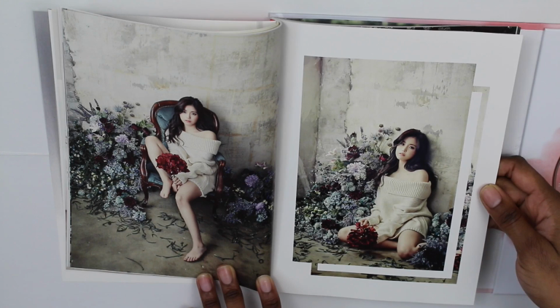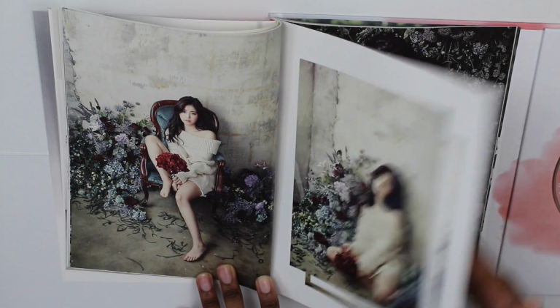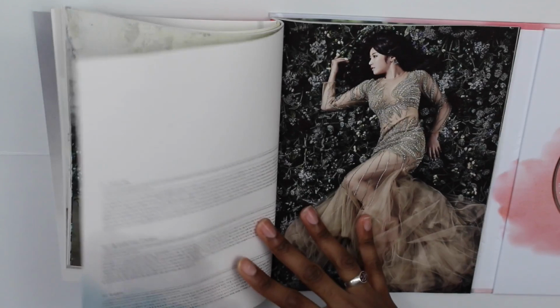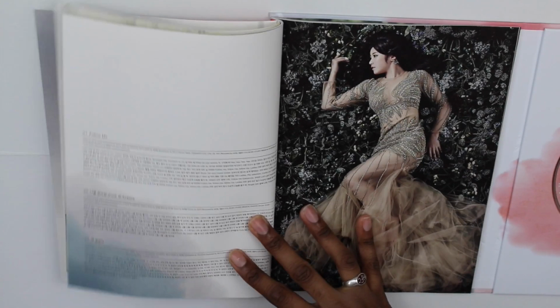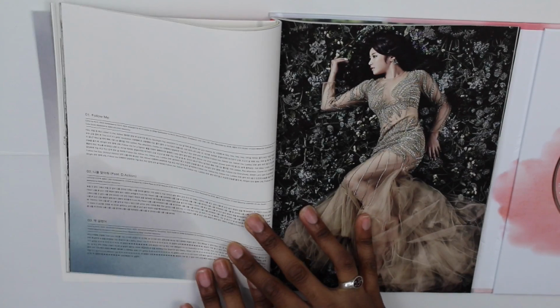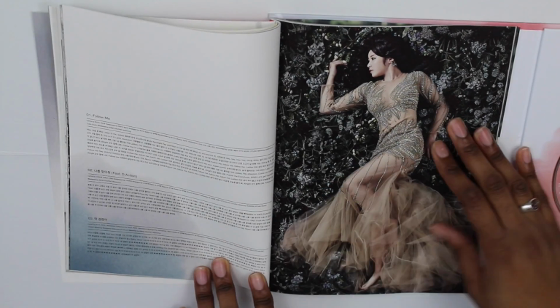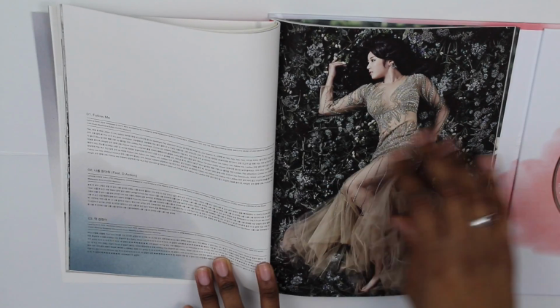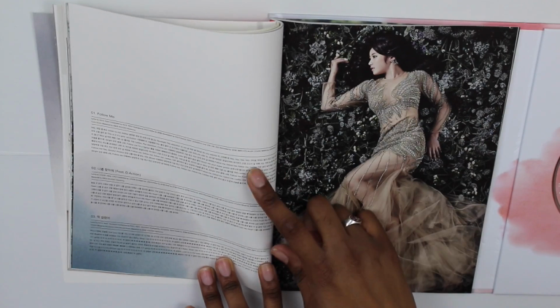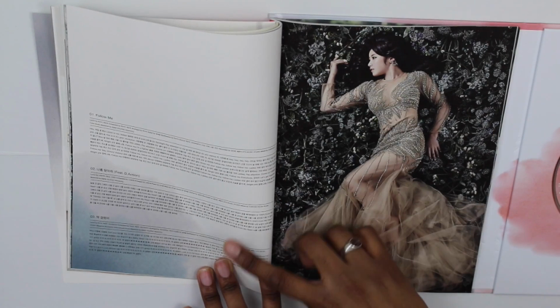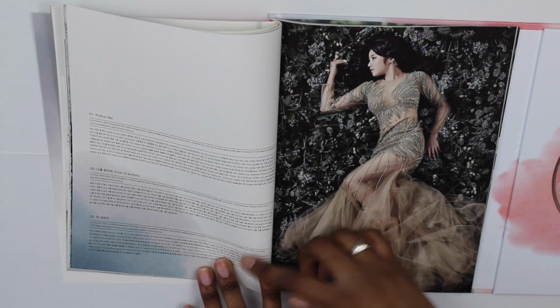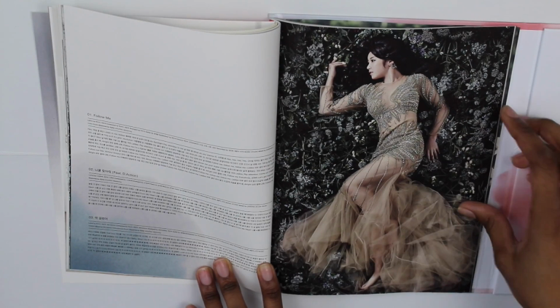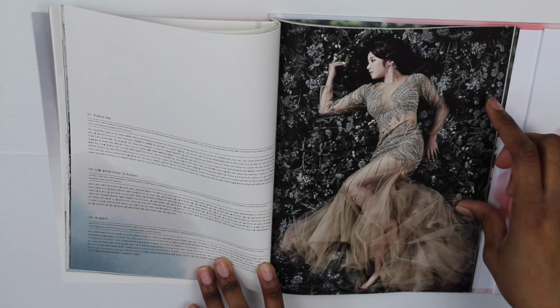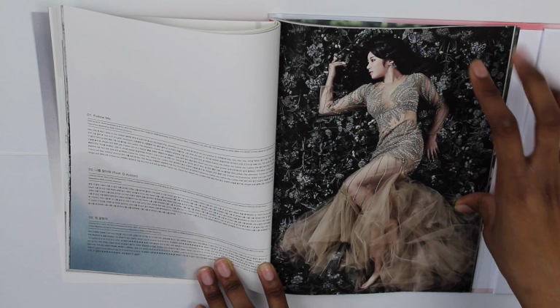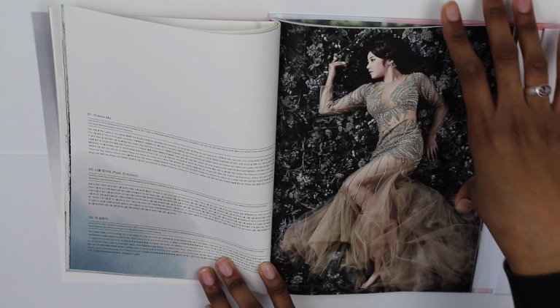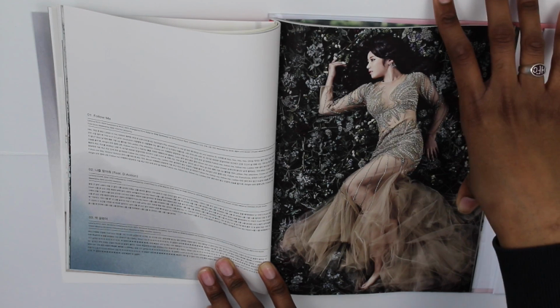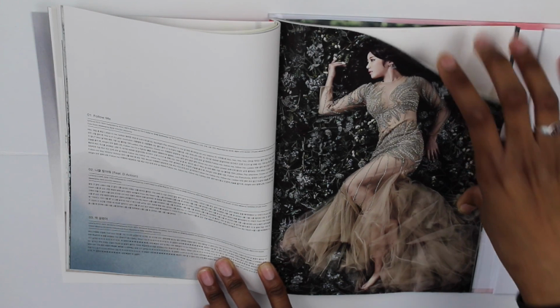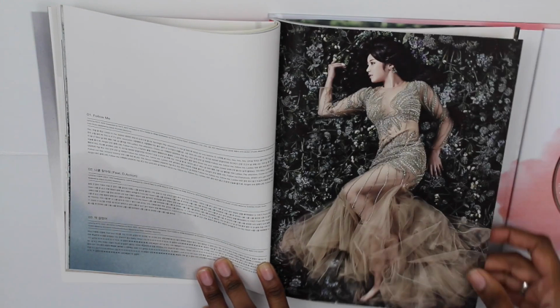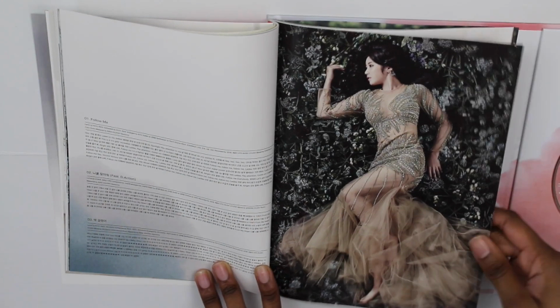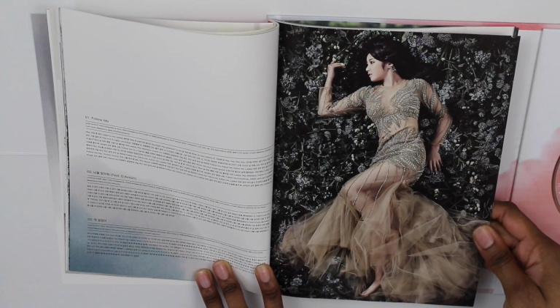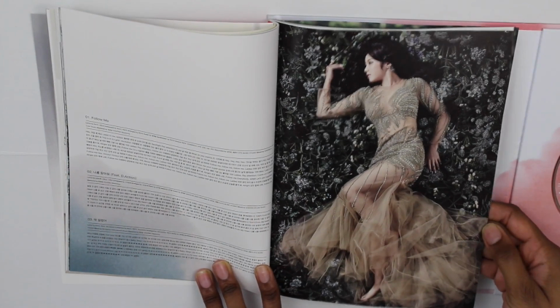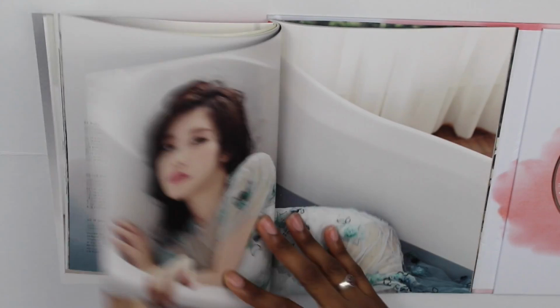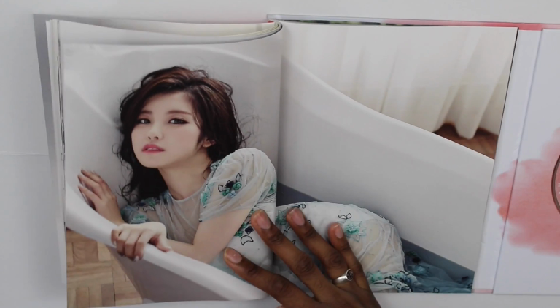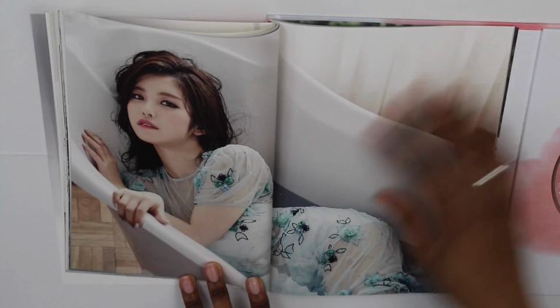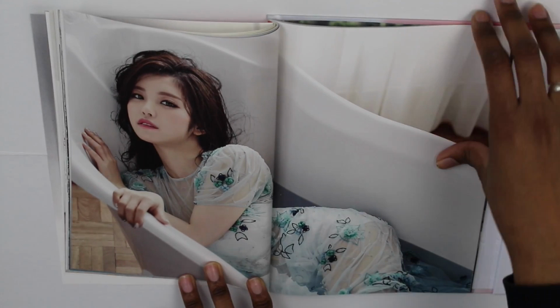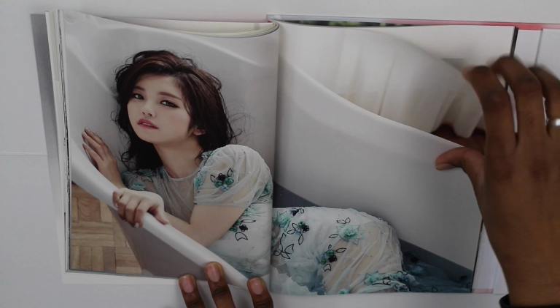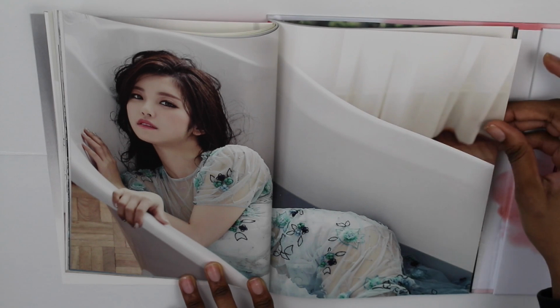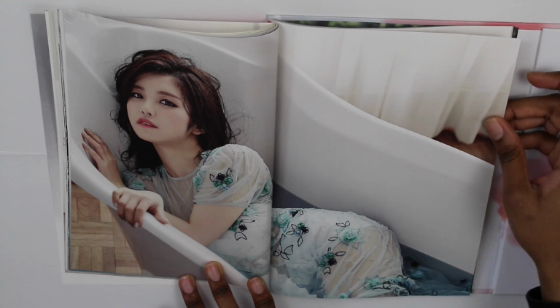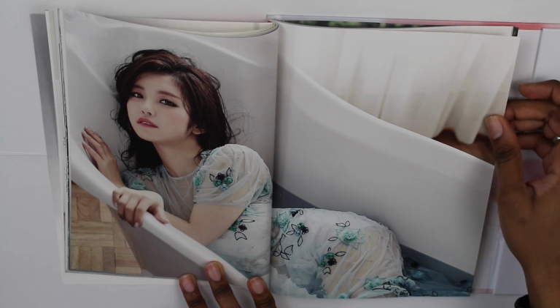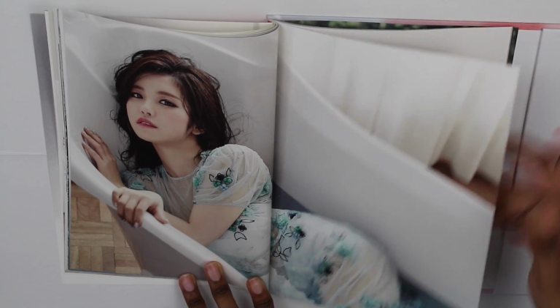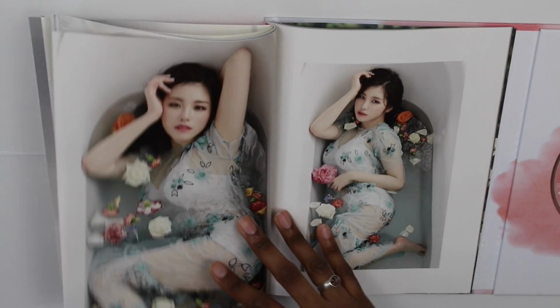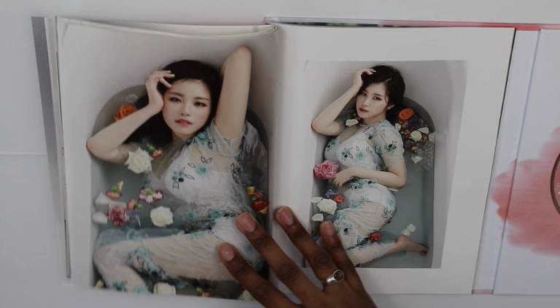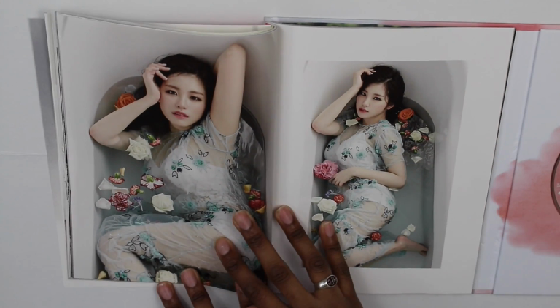I think this image is one of the photo cuts also, but I'm not sure. Here are the lyrics for 'Follow Me,' 'Find Me,' and 'Do Cool' — I think I pronounced that right. And this is the poster image — that's really good.